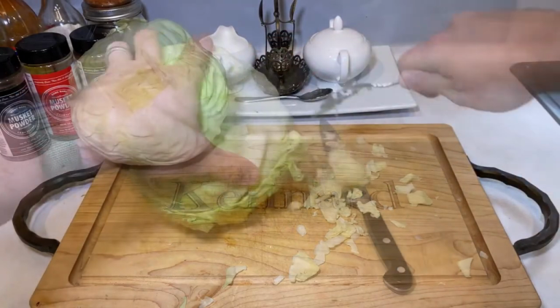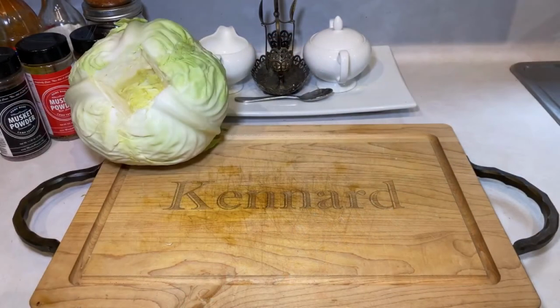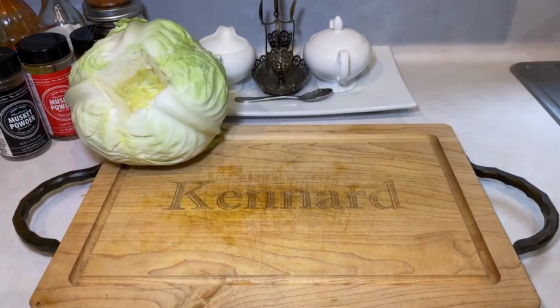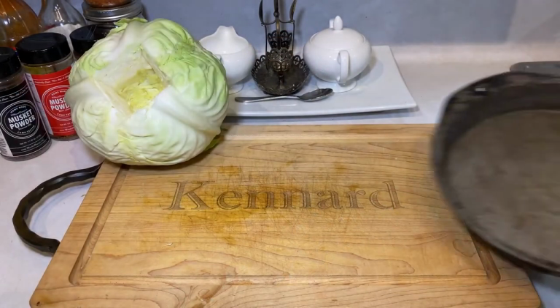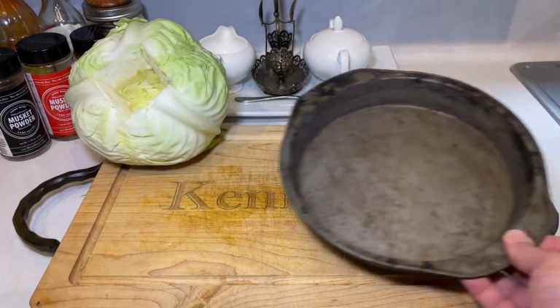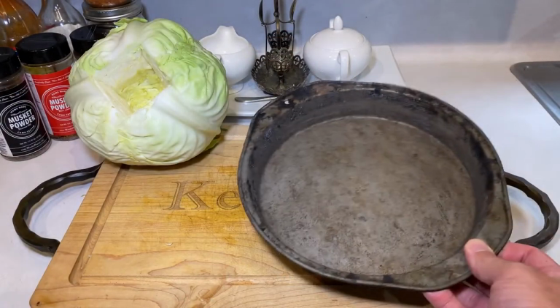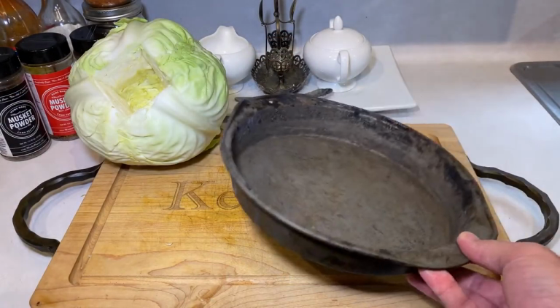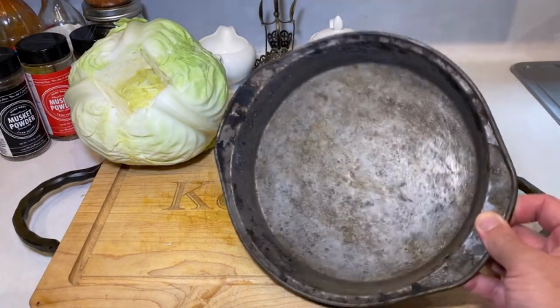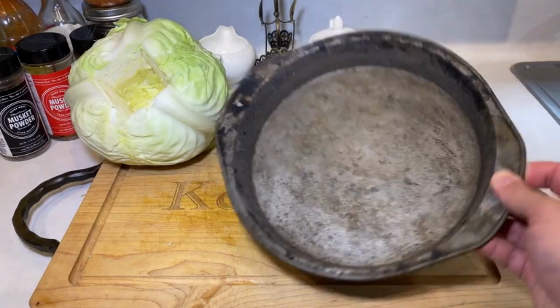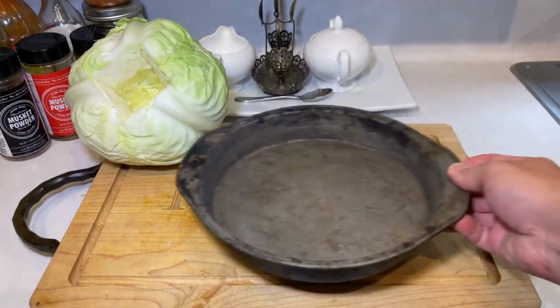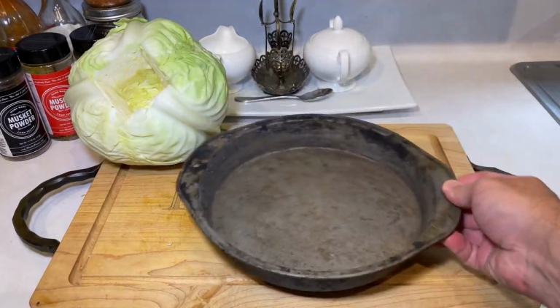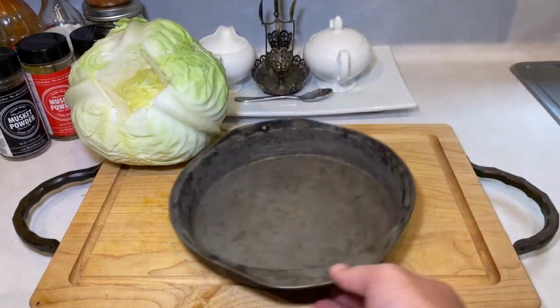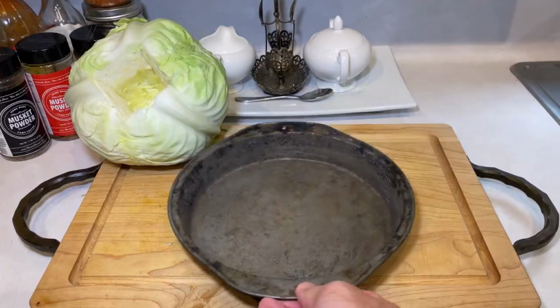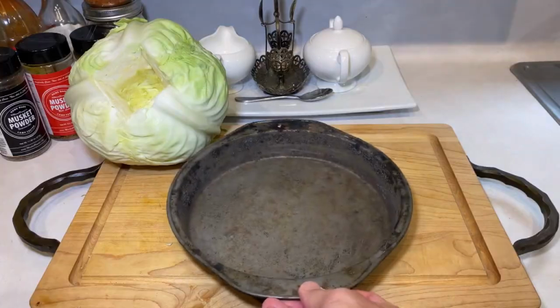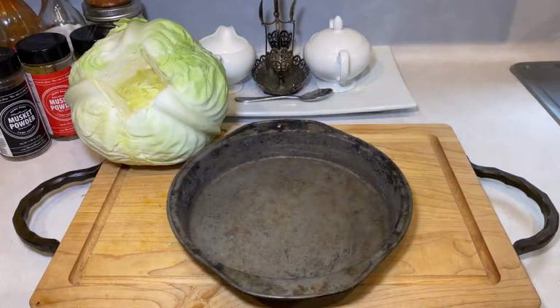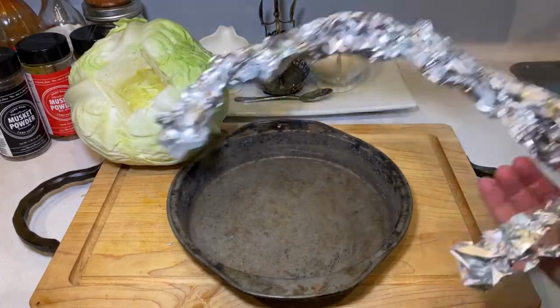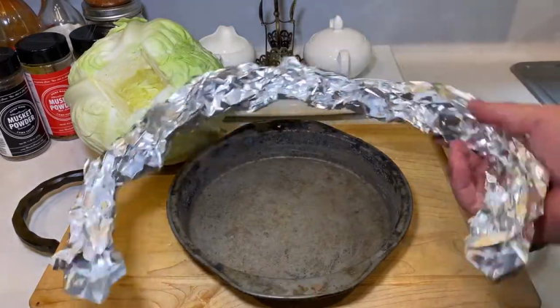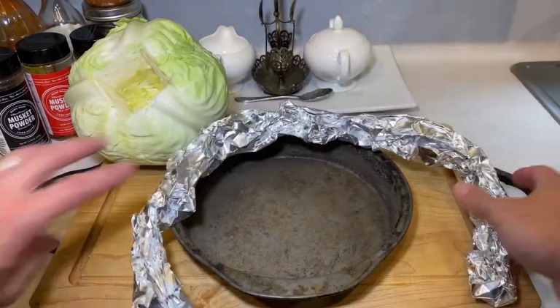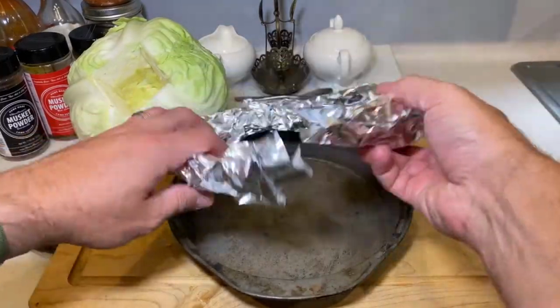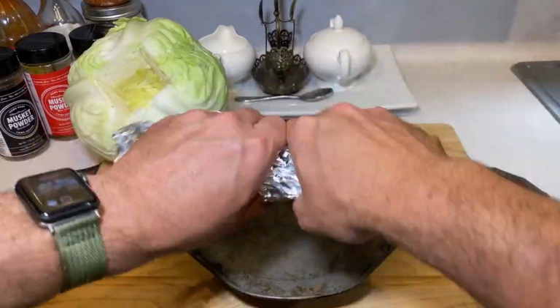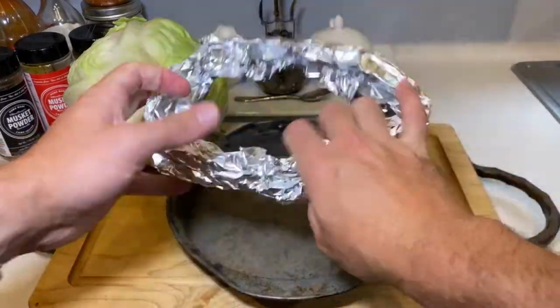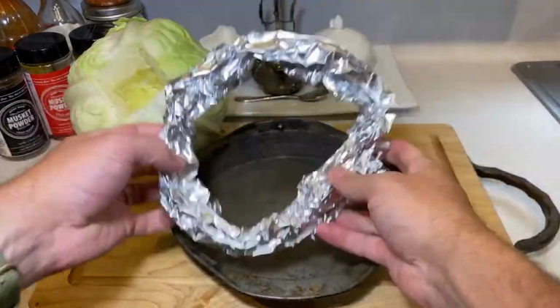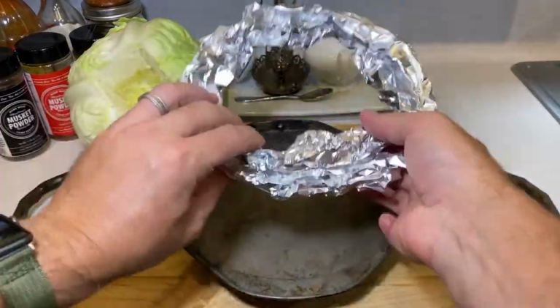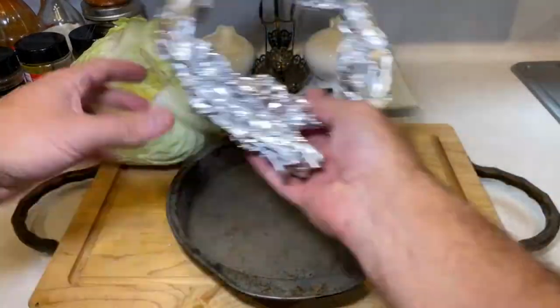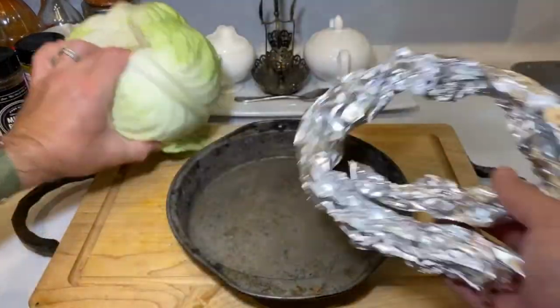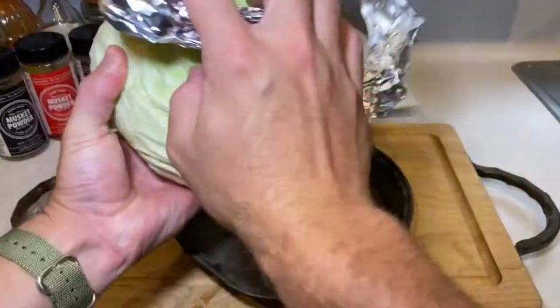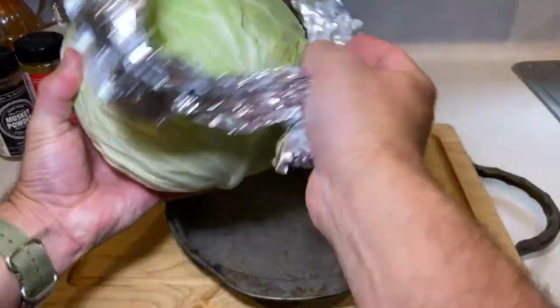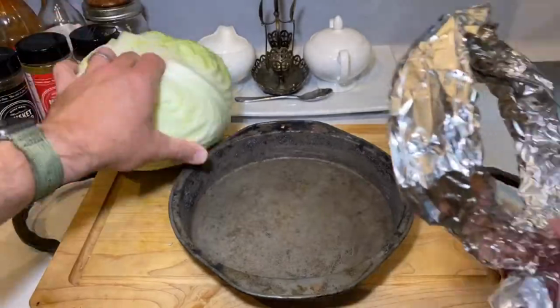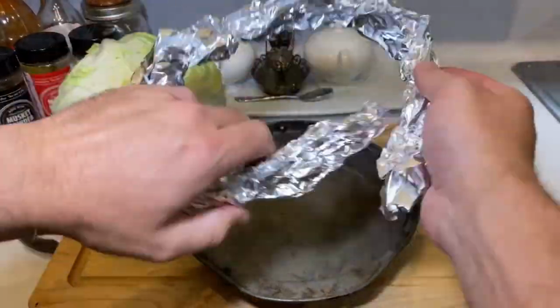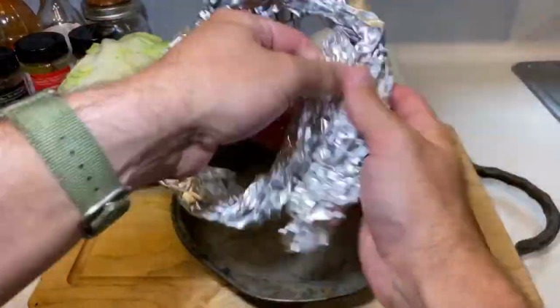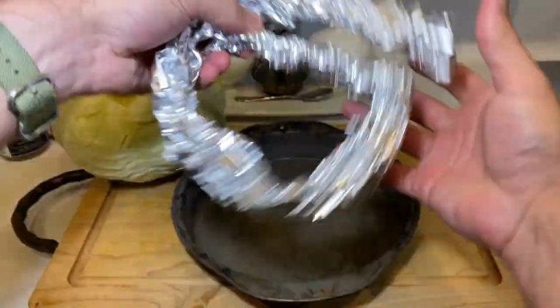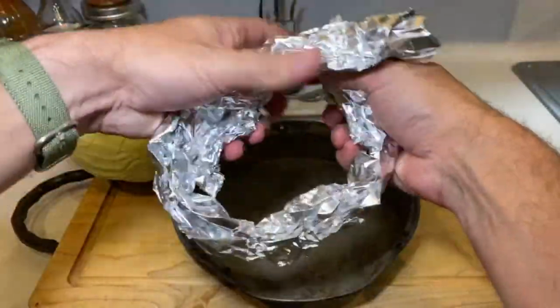Now that the core is out, let's make a nice stand for the cabbage. Take any old pan that can handle some liquid, and then grab some tin foil and fashion a ring by scrunching up a long sheet and then forming a circular base for the head of cabbage.